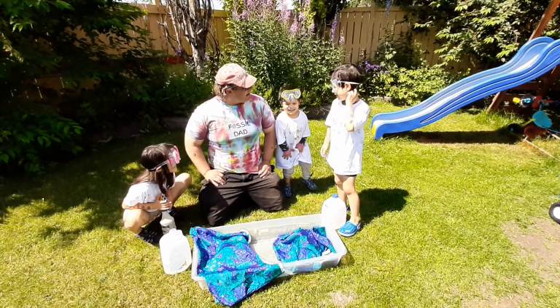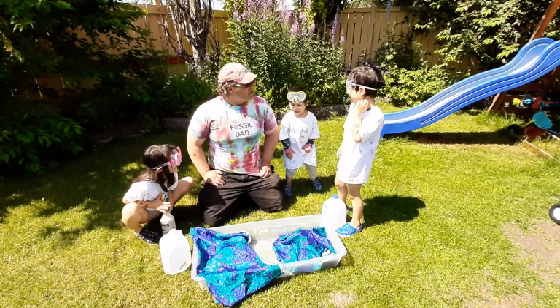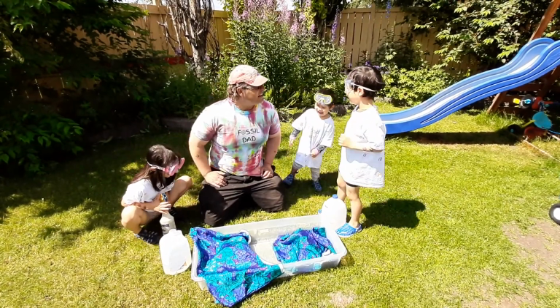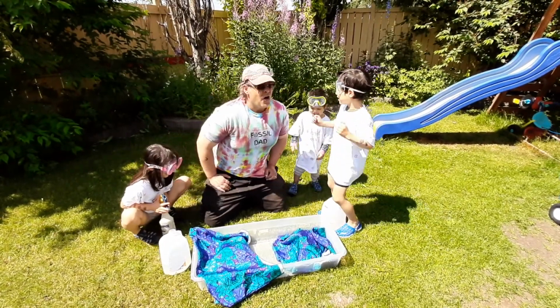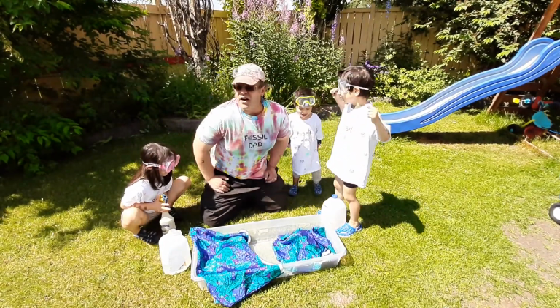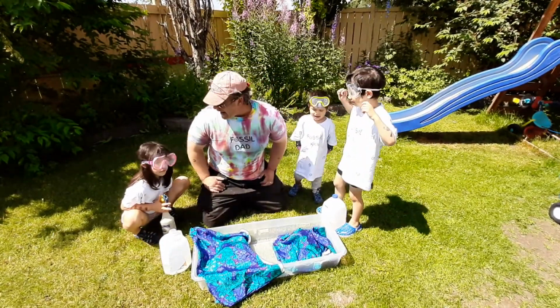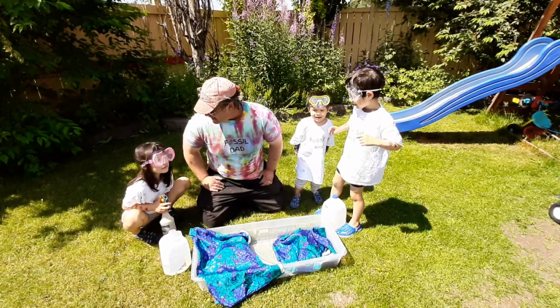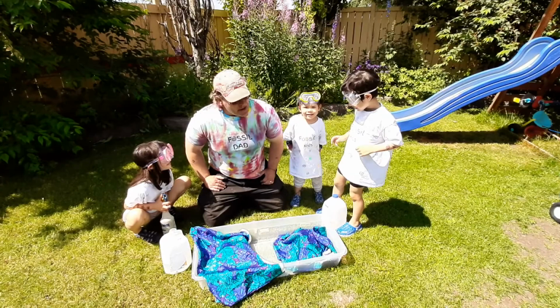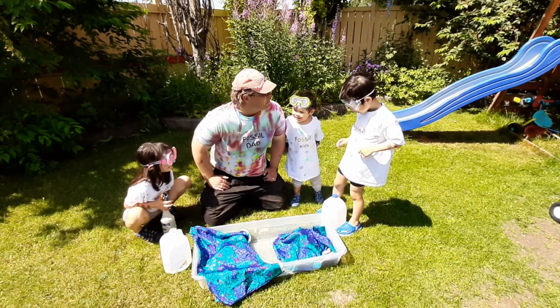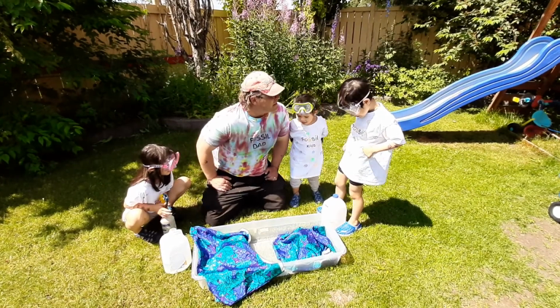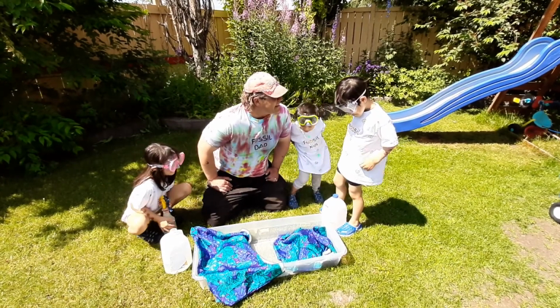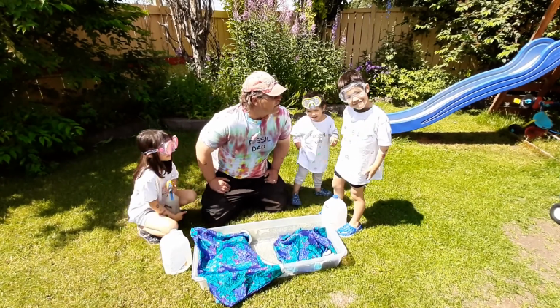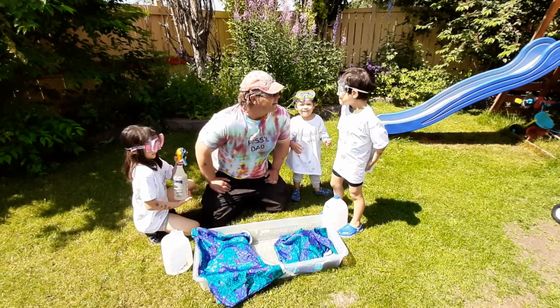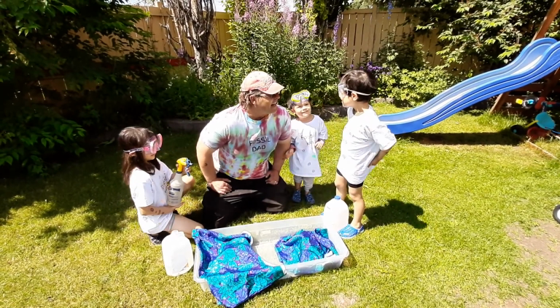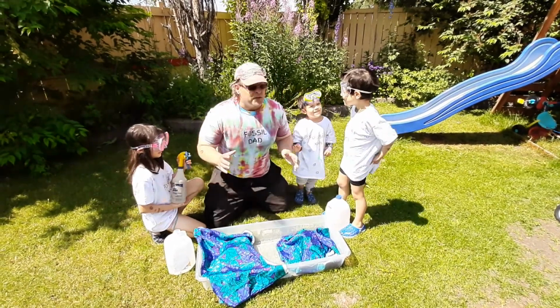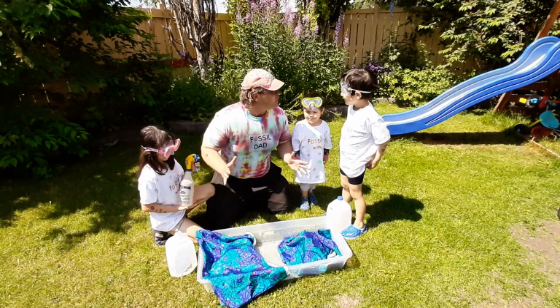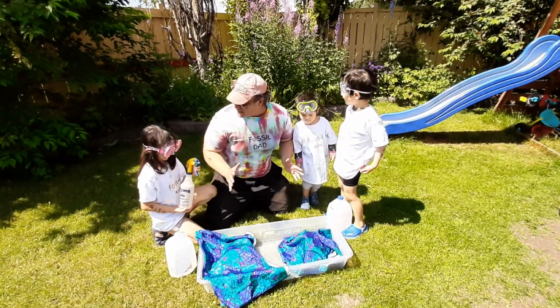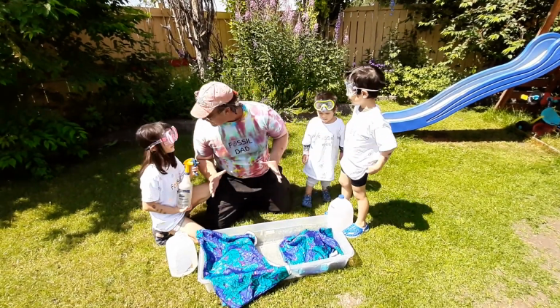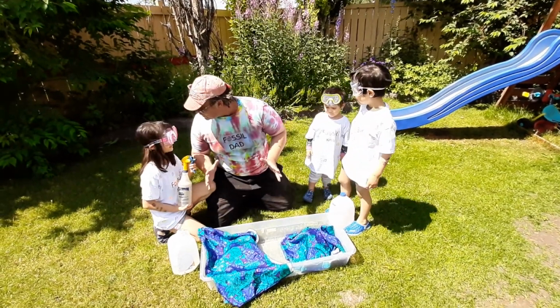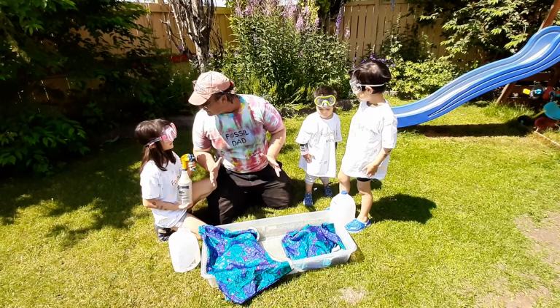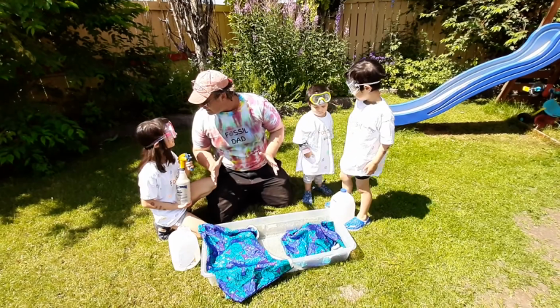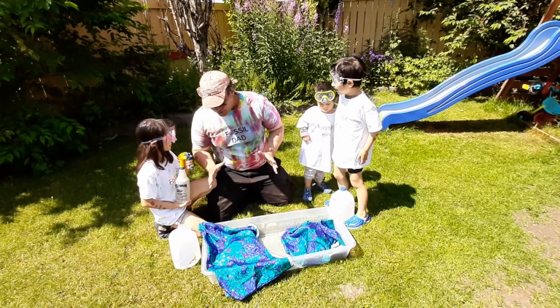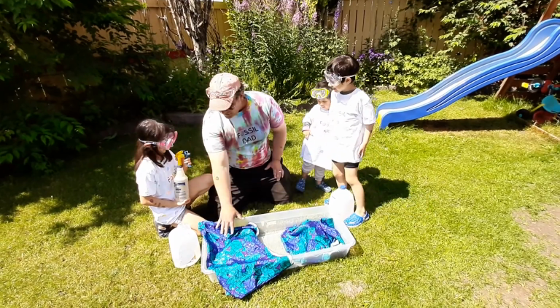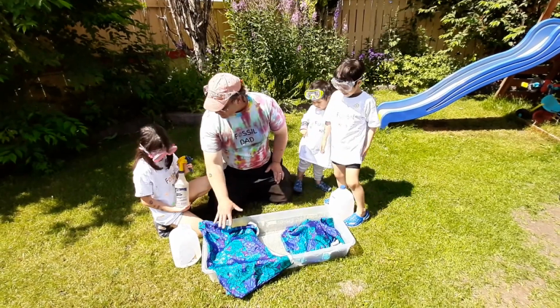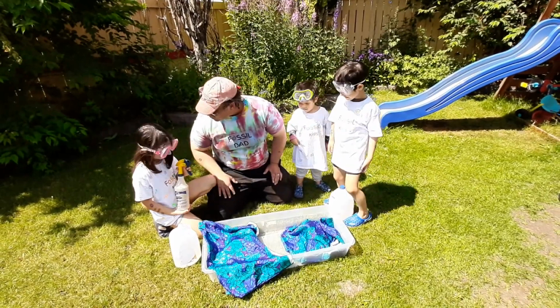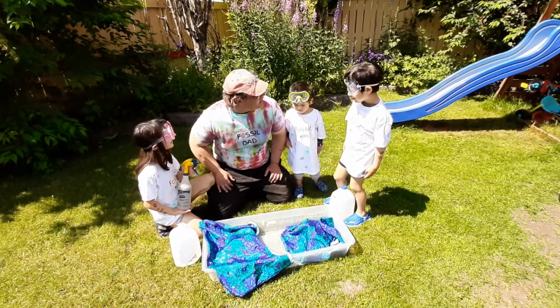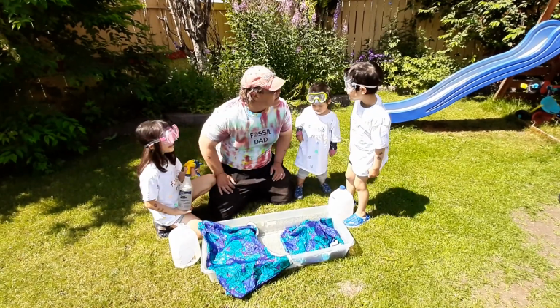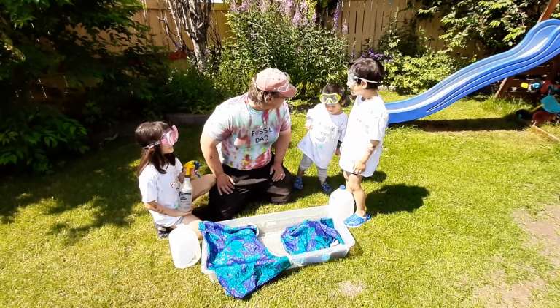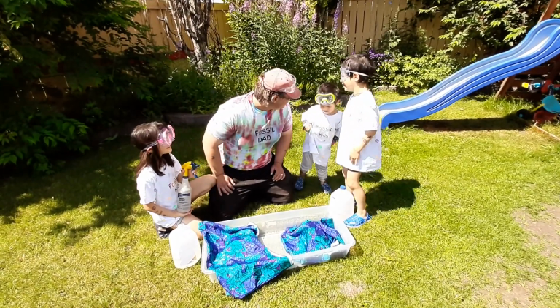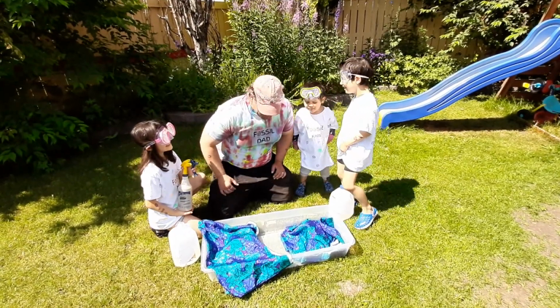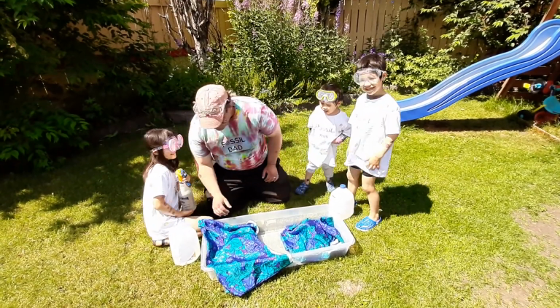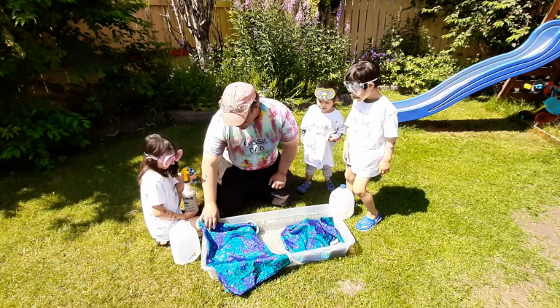So here today we want to crack an ammonite fossil that Daddy found. Daddy's made some really cool discoveries, so I want to show you guys. I'm going to lift this — do you want to put some water on it, see if we can see some color?